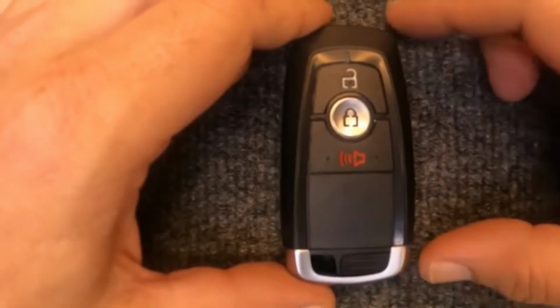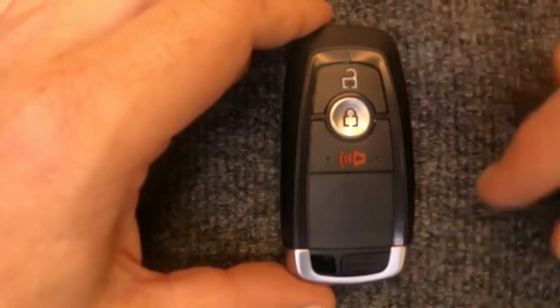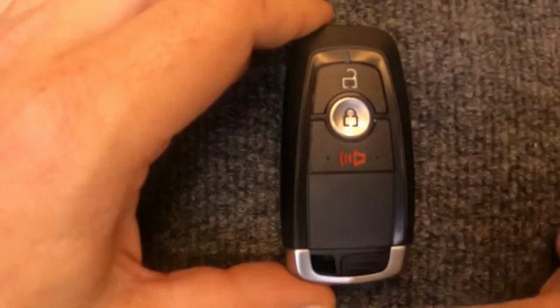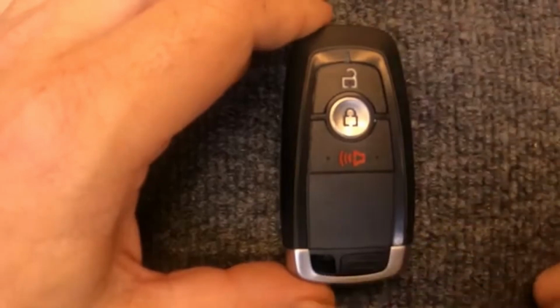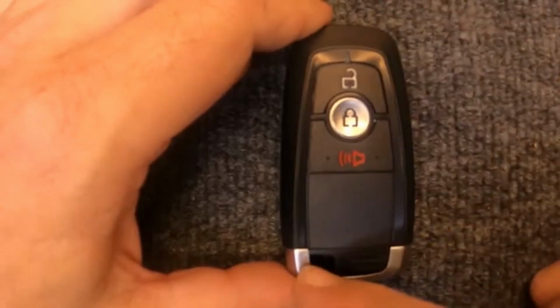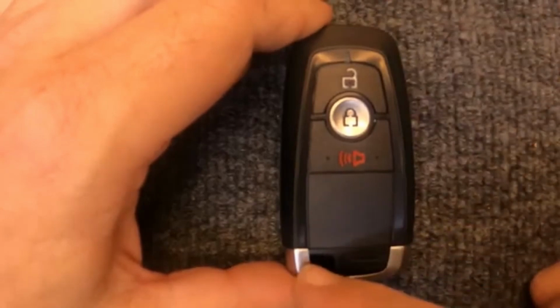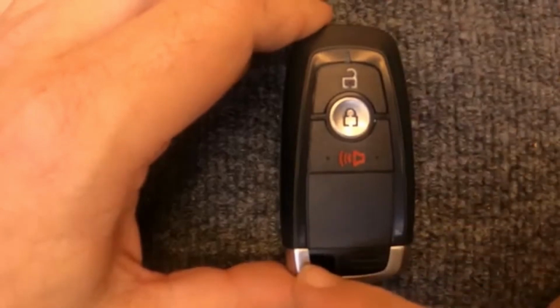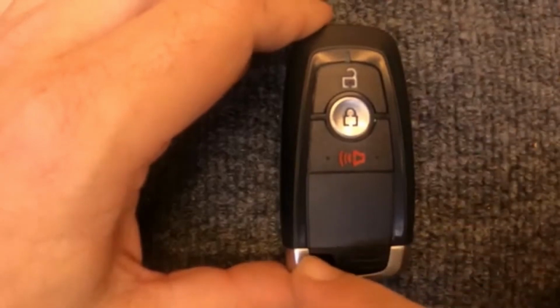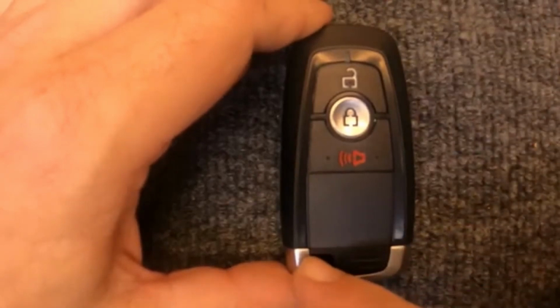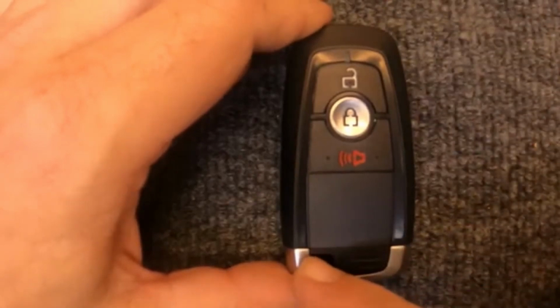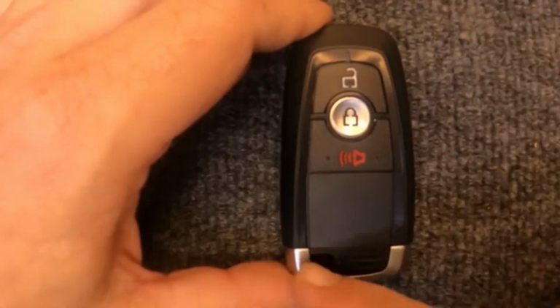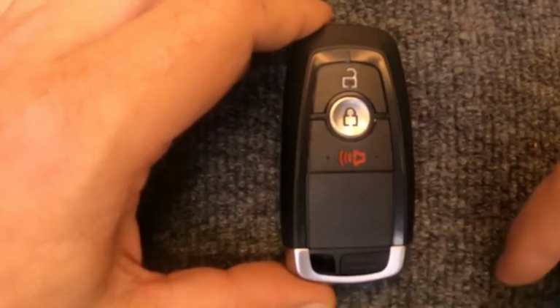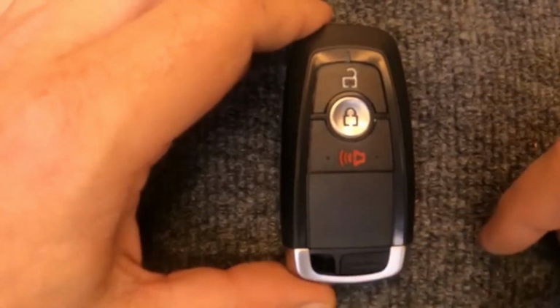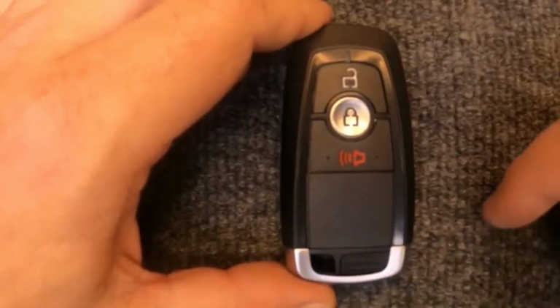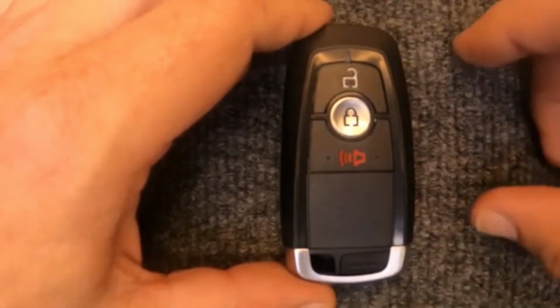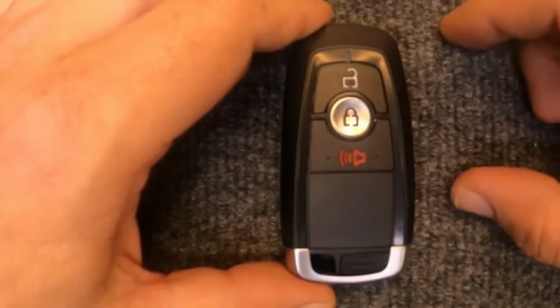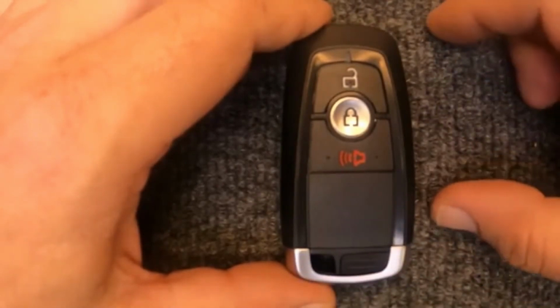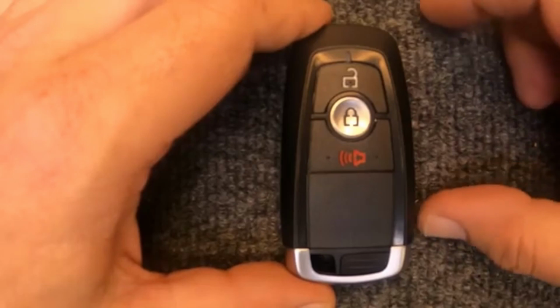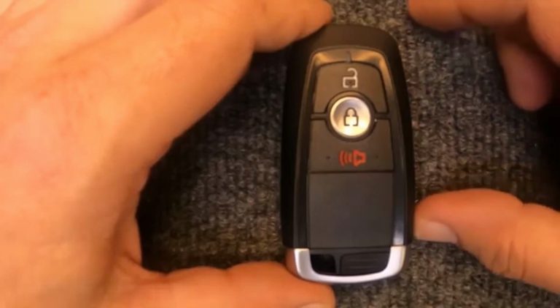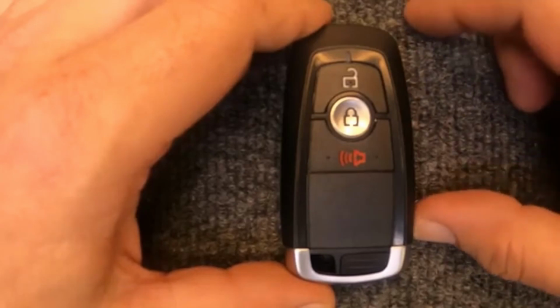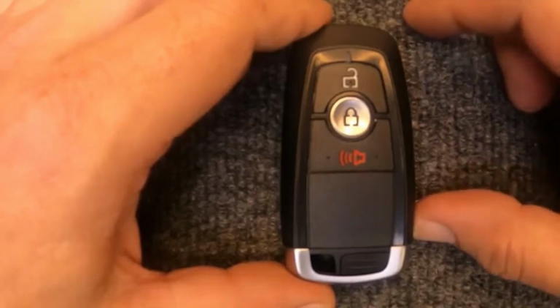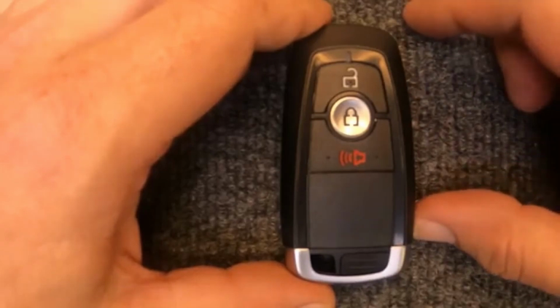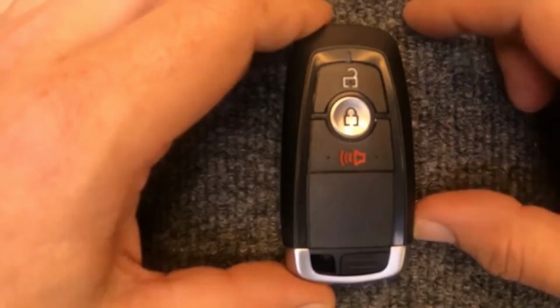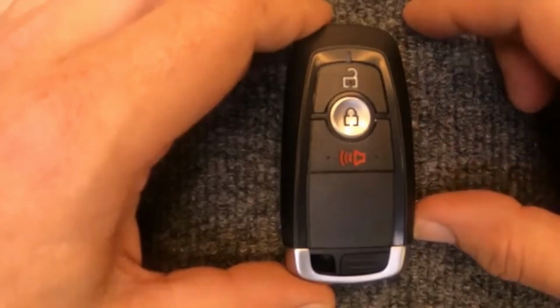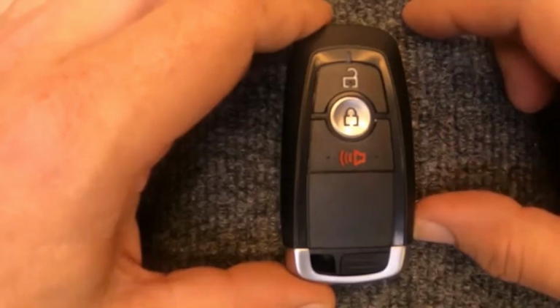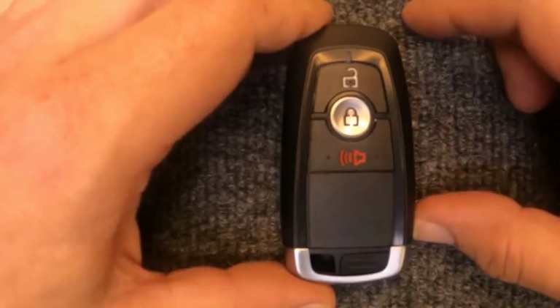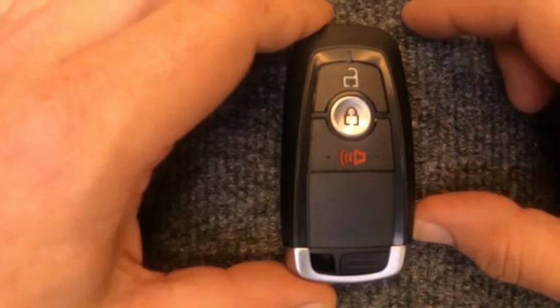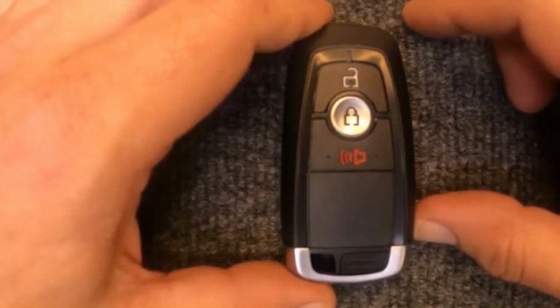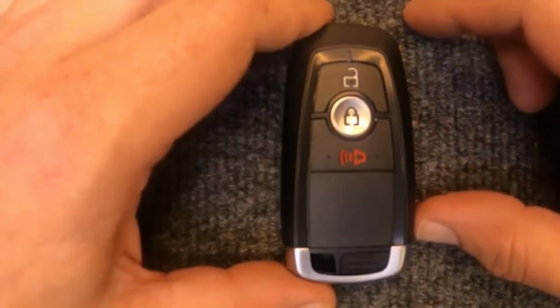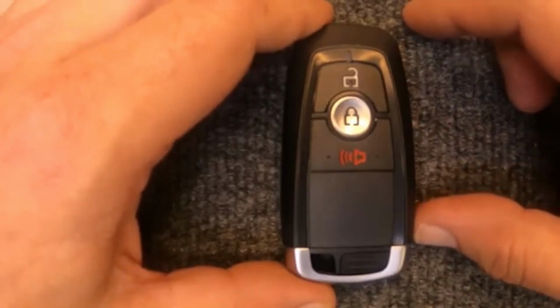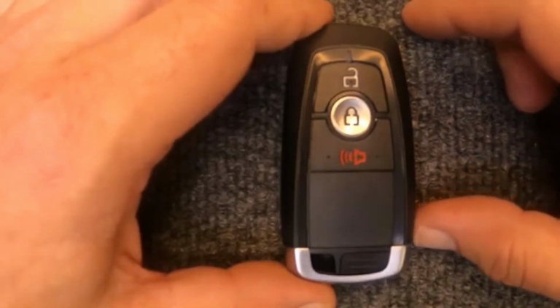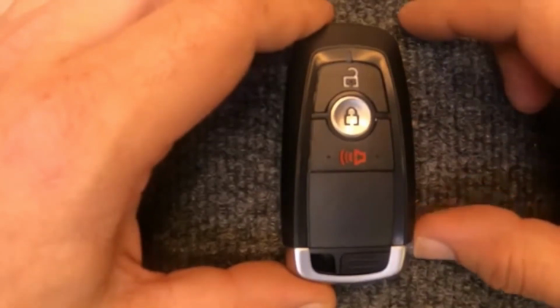You can leave your key ring on this one, which will be right here. You will need a battery for this, which is a CR2450, and you won't need any tools.